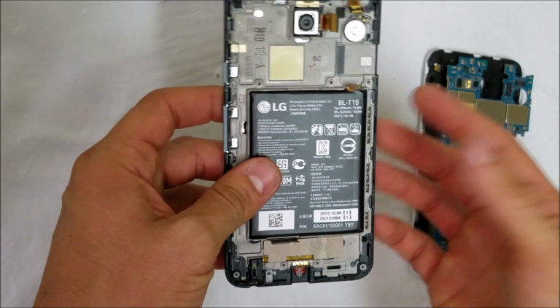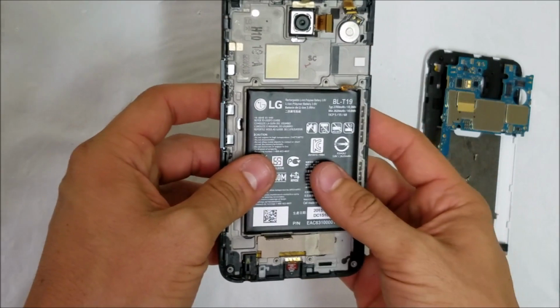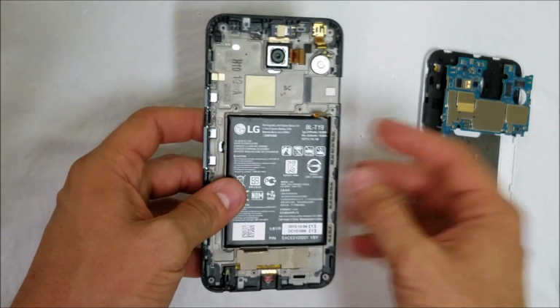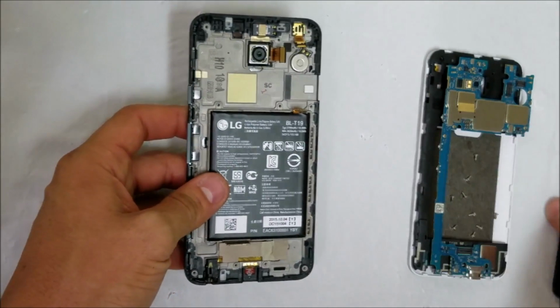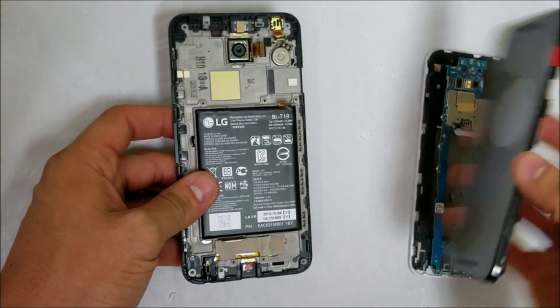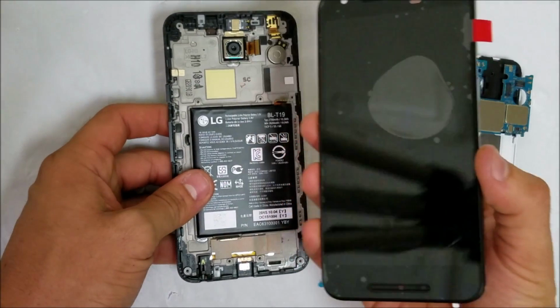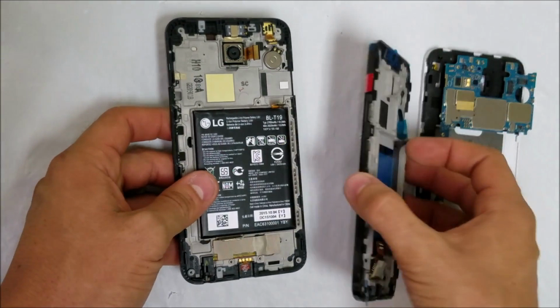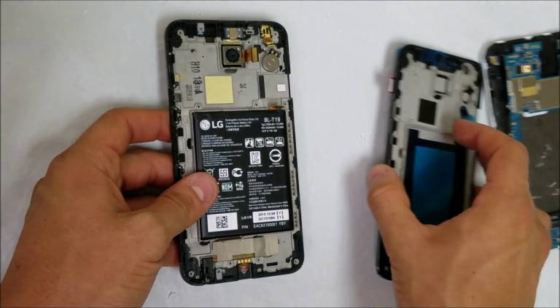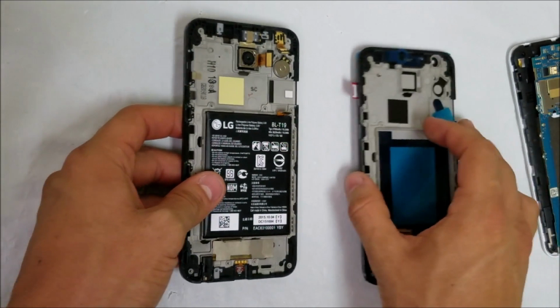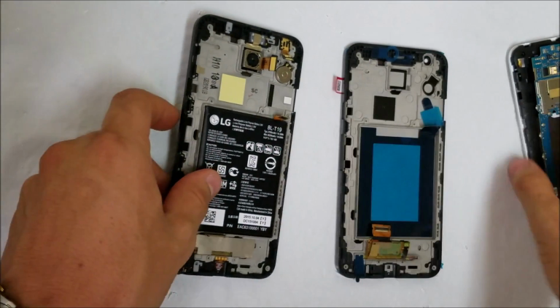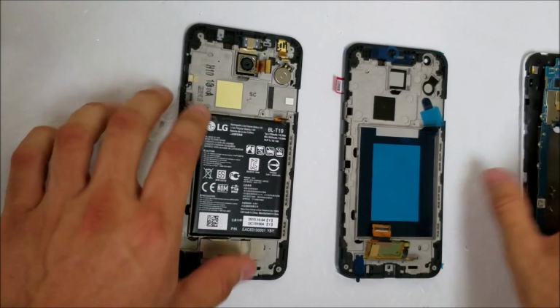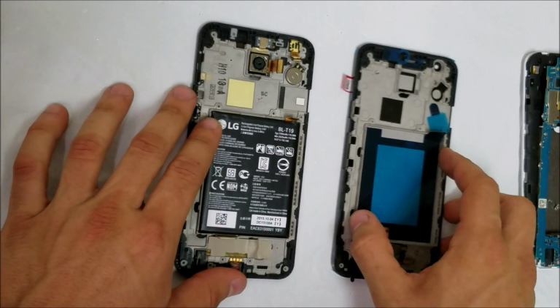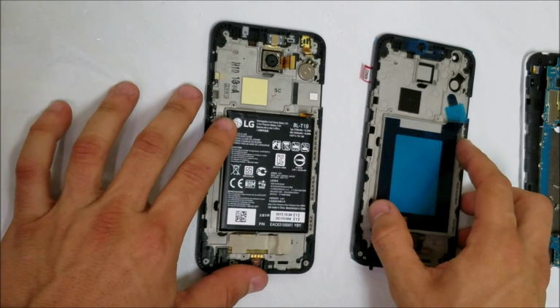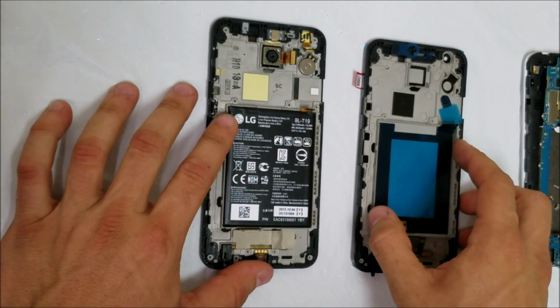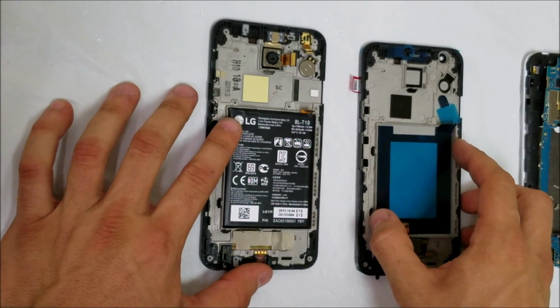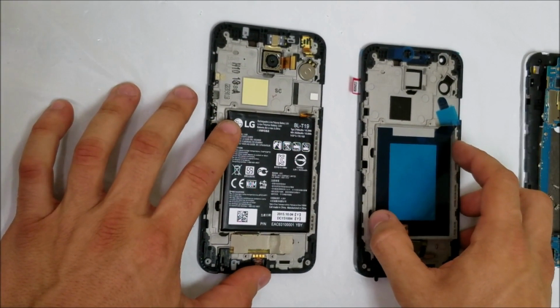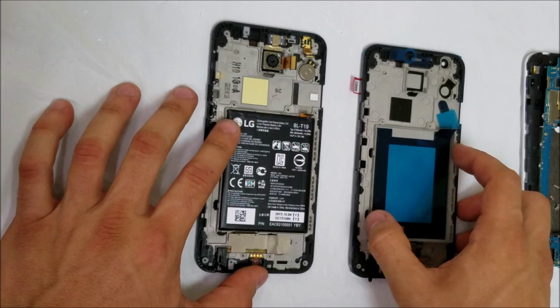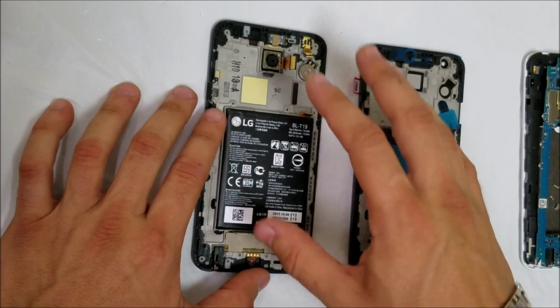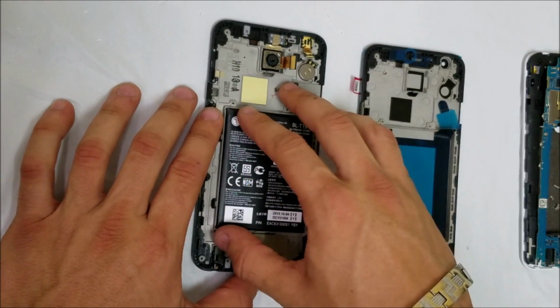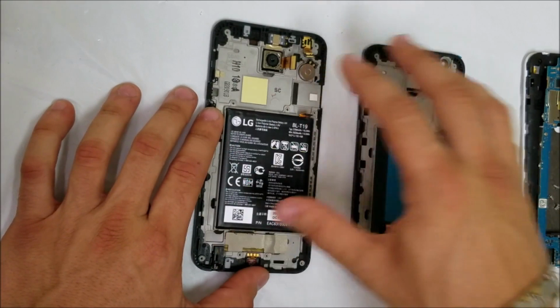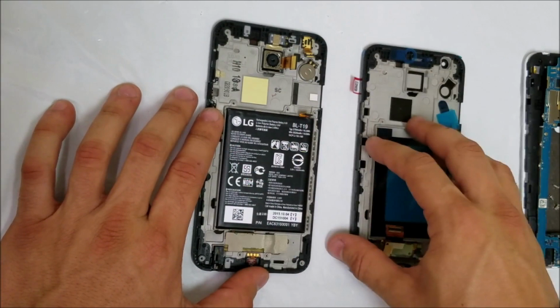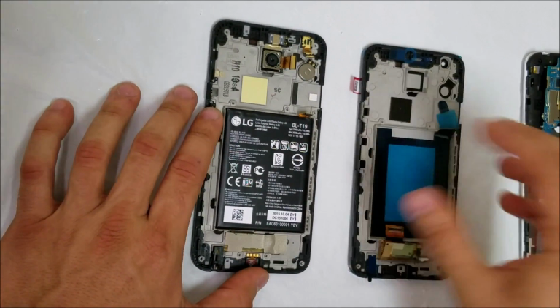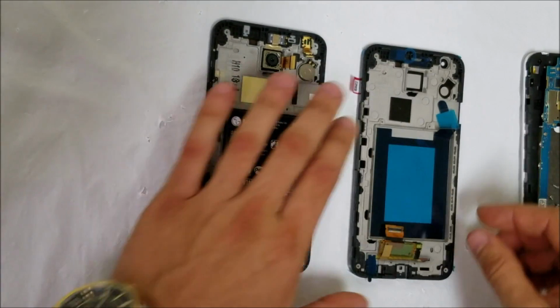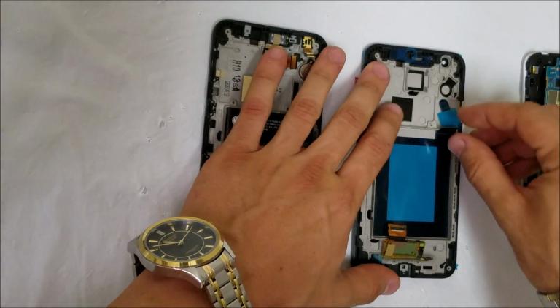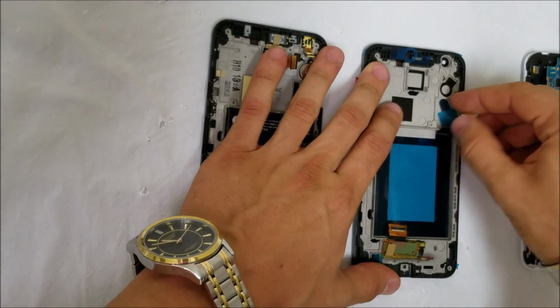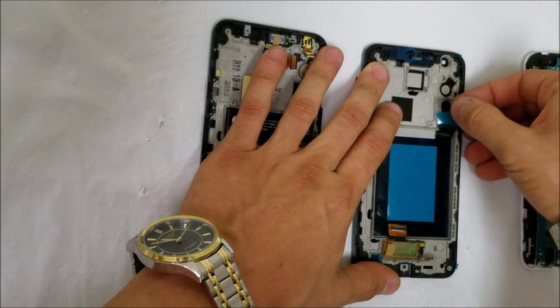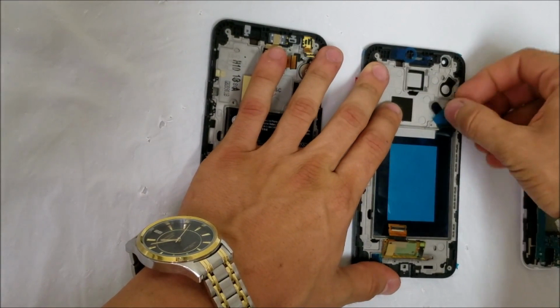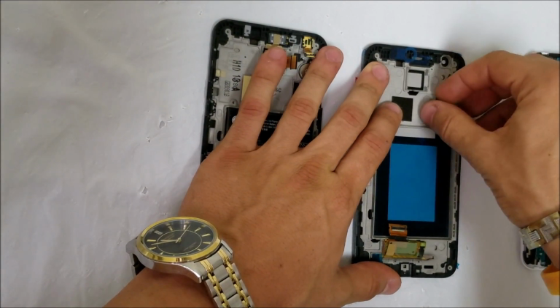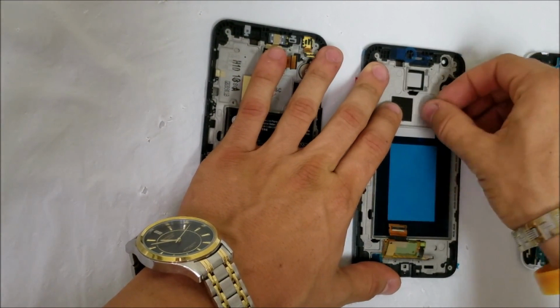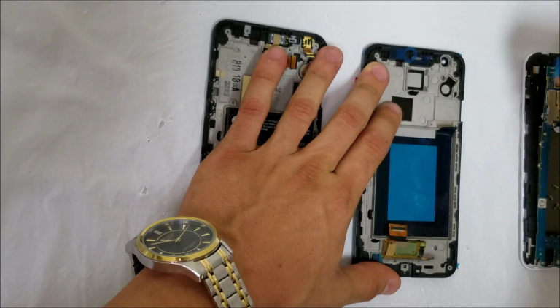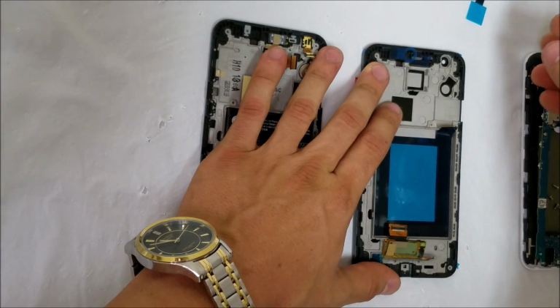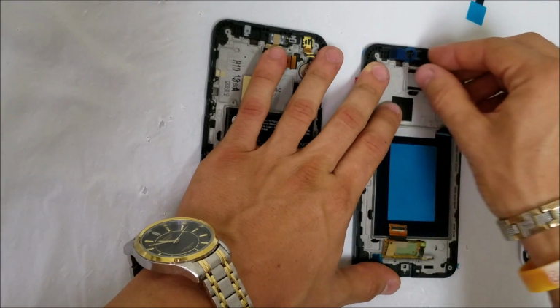Since I have the entire frame assembly, I'm going to be swapping out all the pieces from the old frame to the new one. Let's go ahead and remove all of the adhesive stickers.